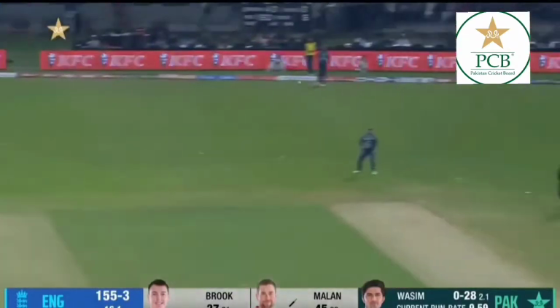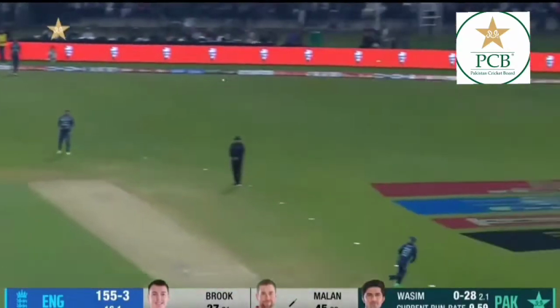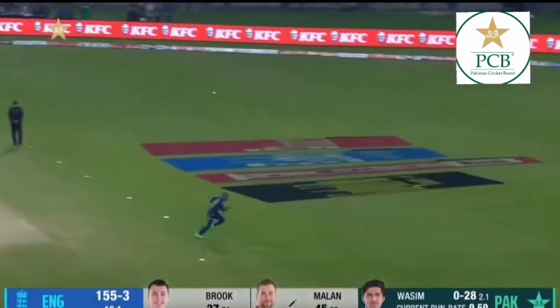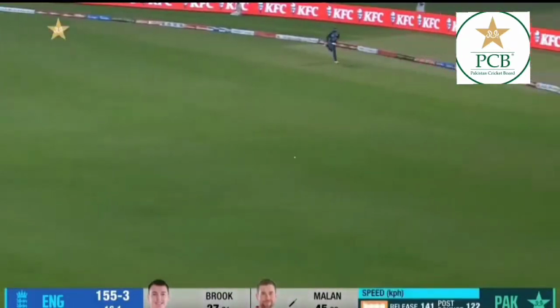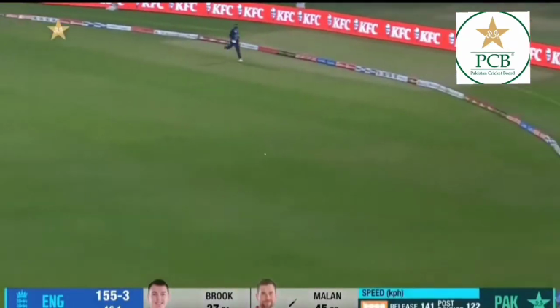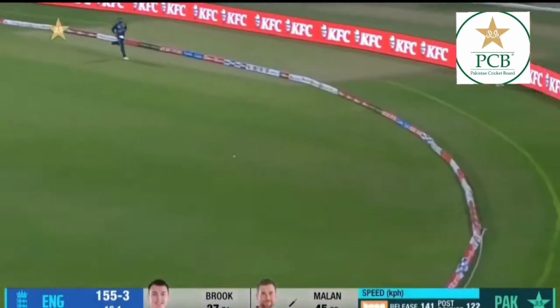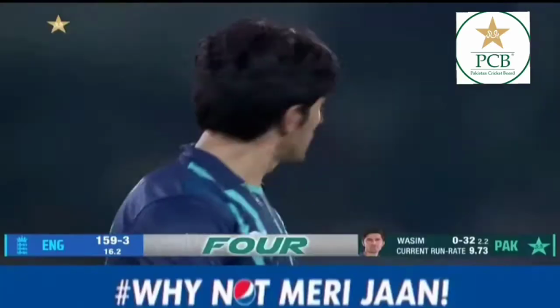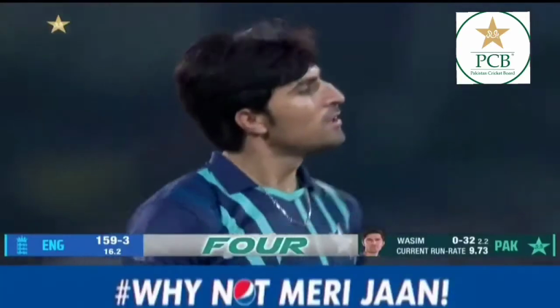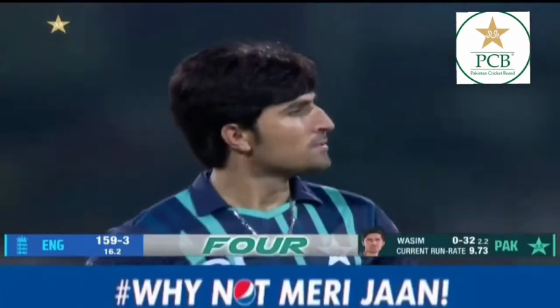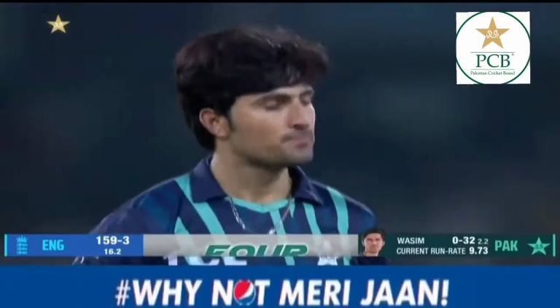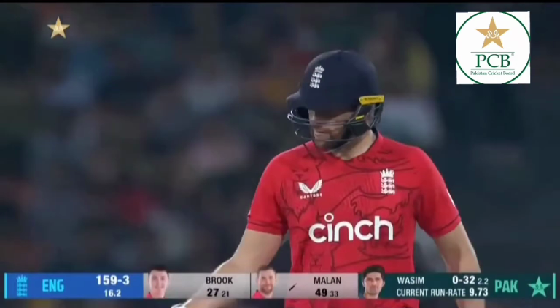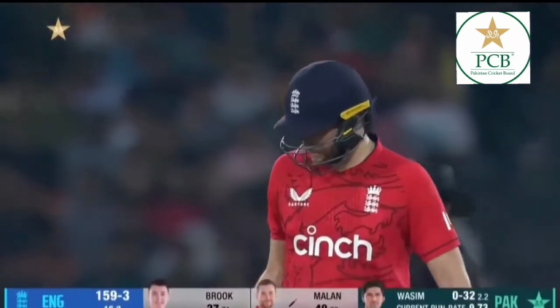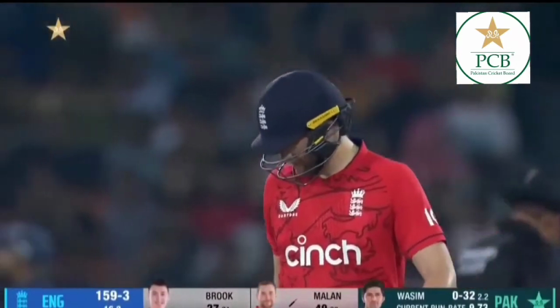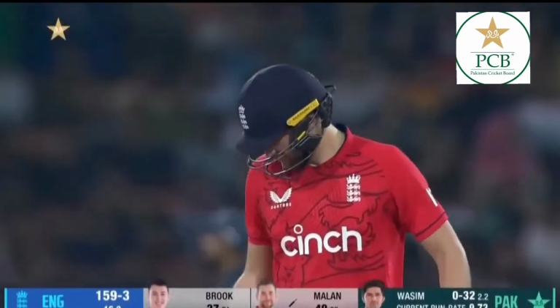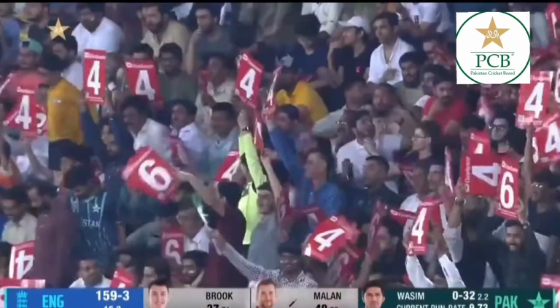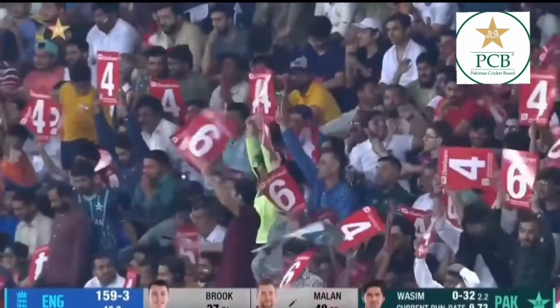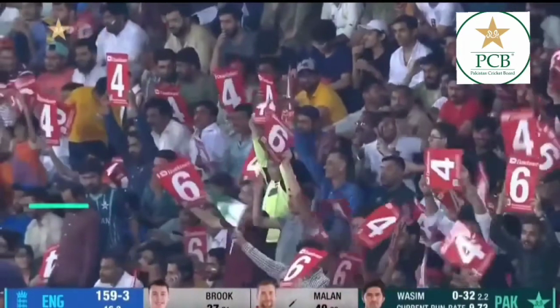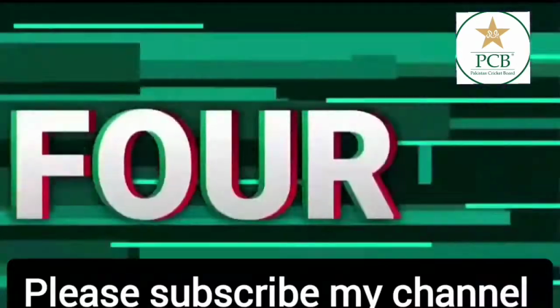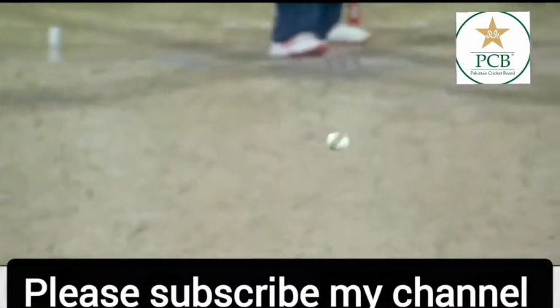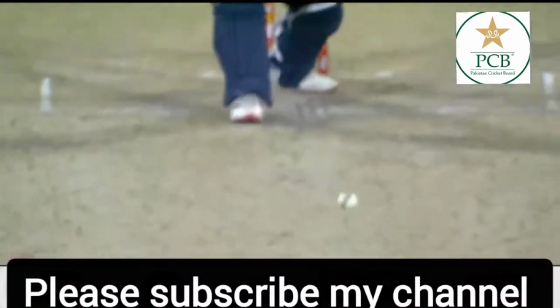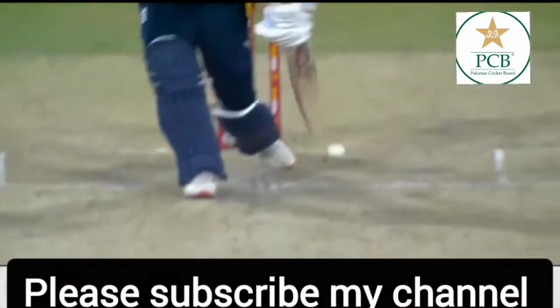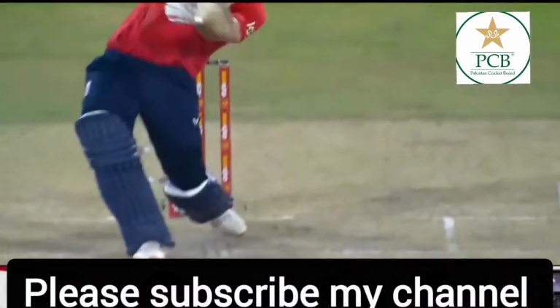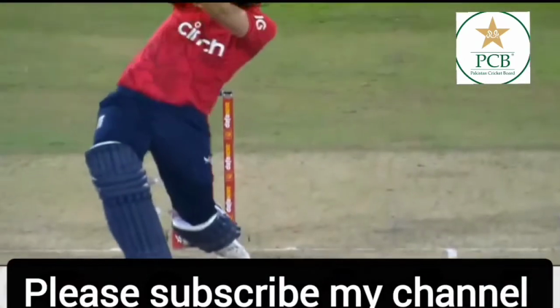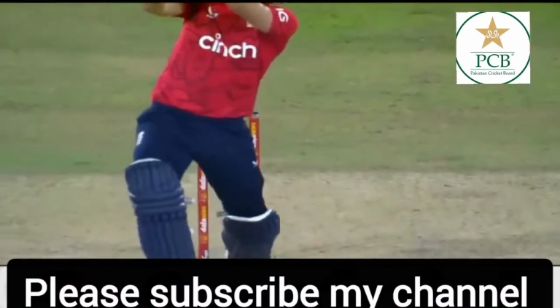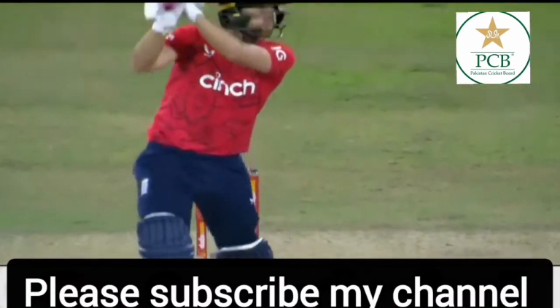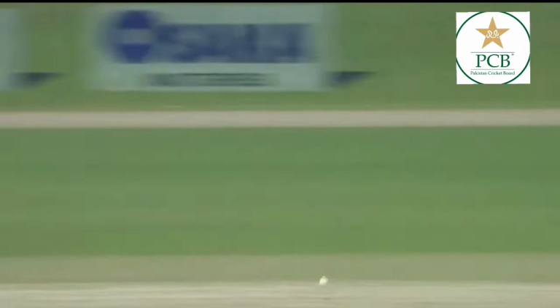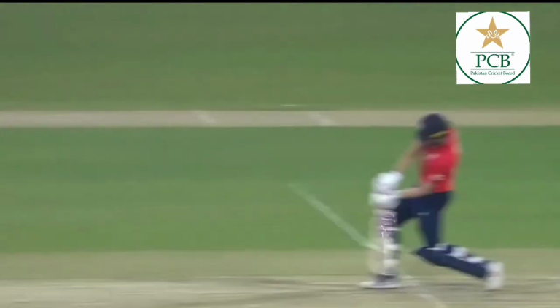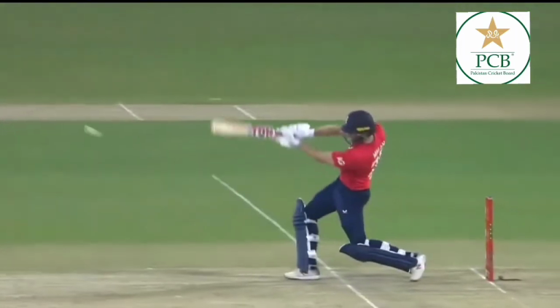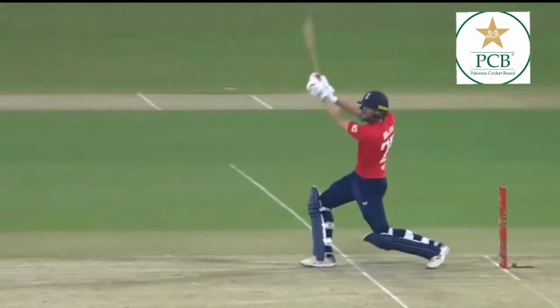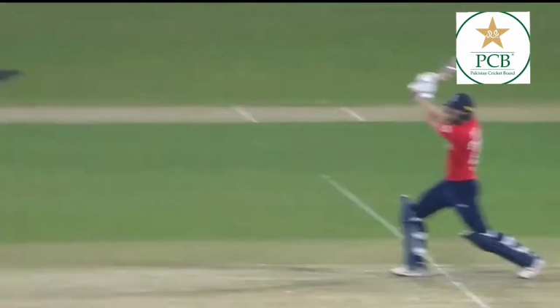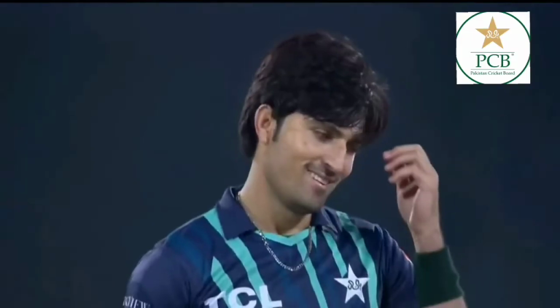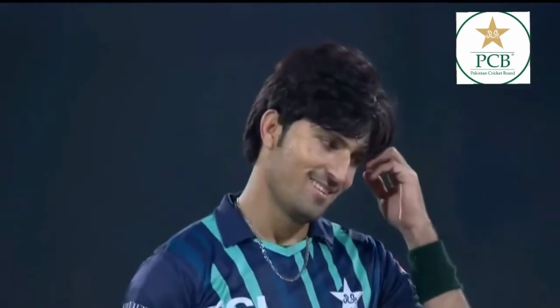Up and over — he's just got enough of that. Dawid Millan rather scythed it over the top of extra cover. It was a good effort in the end because the ball was quite full and he had to get underneath it.